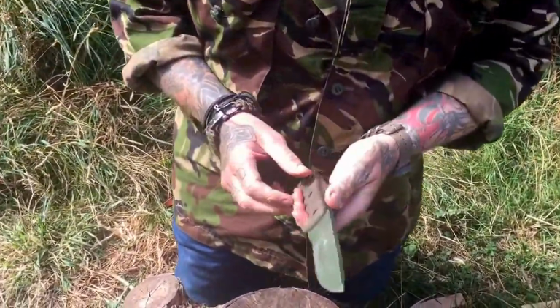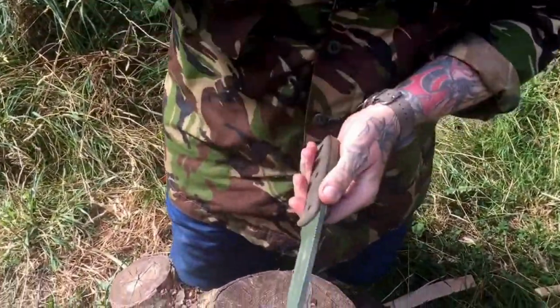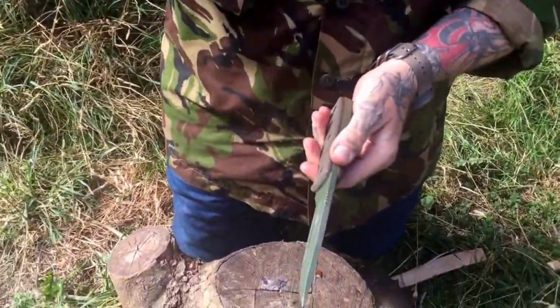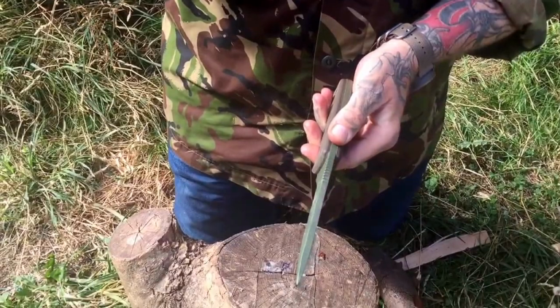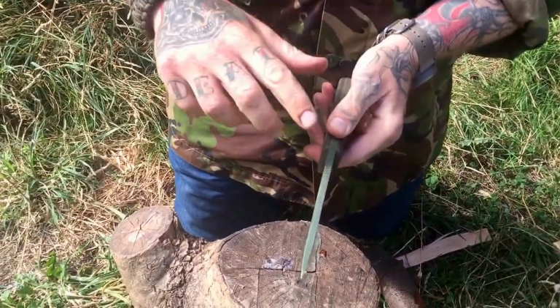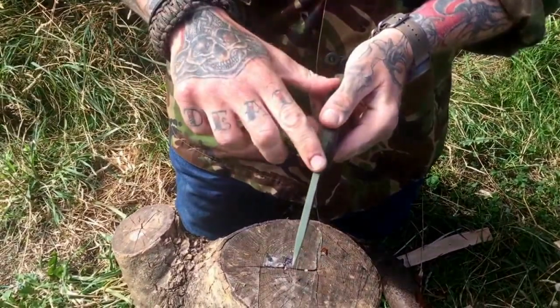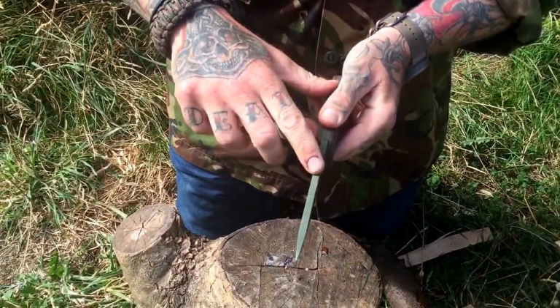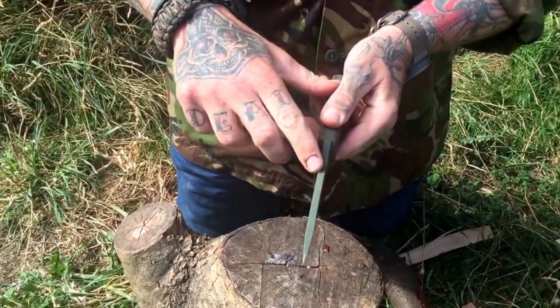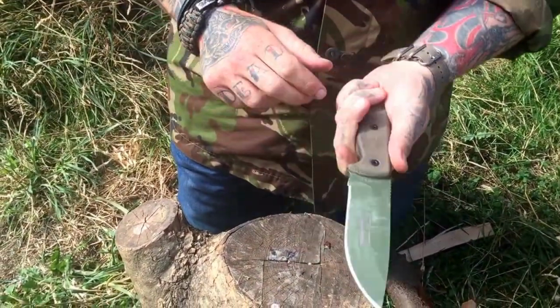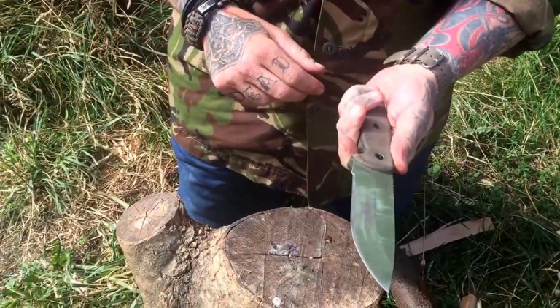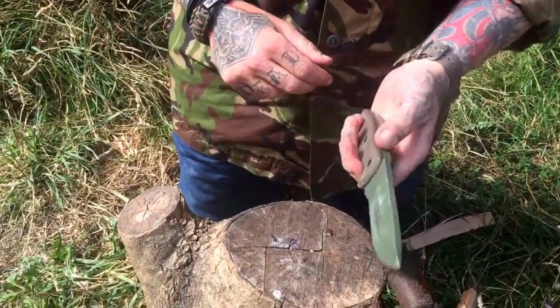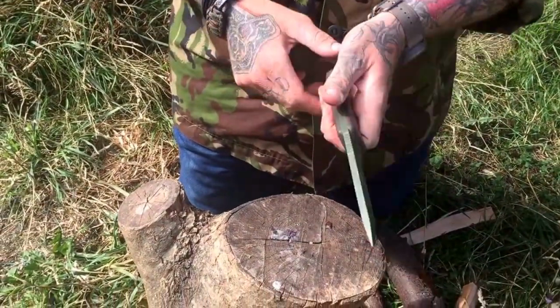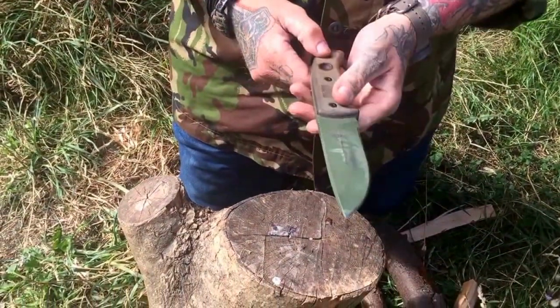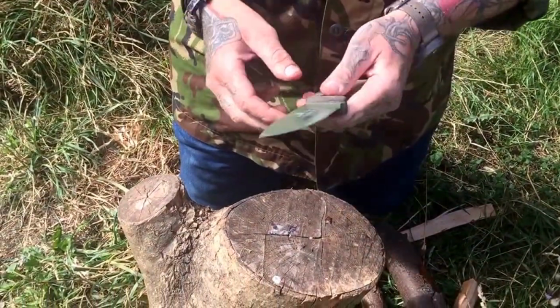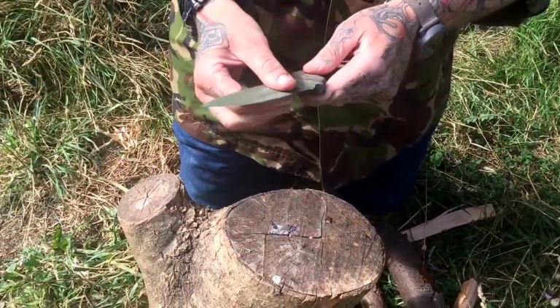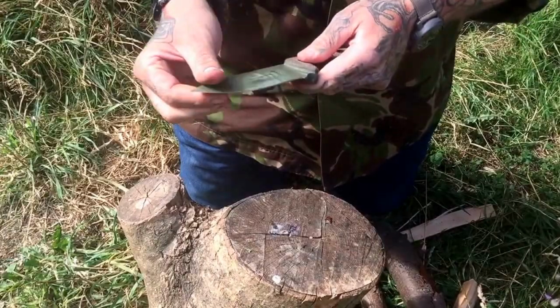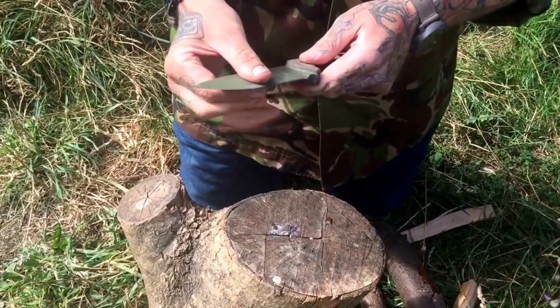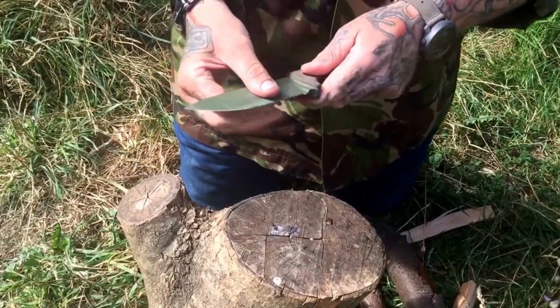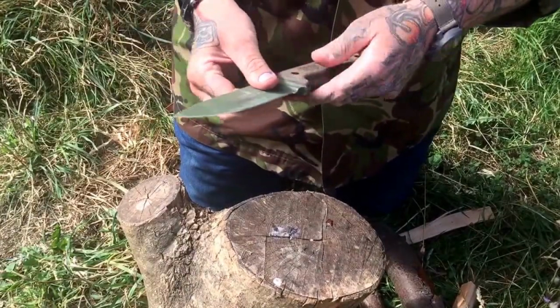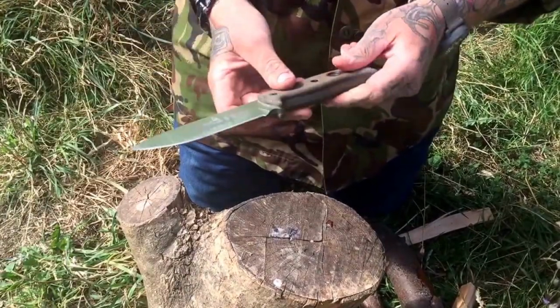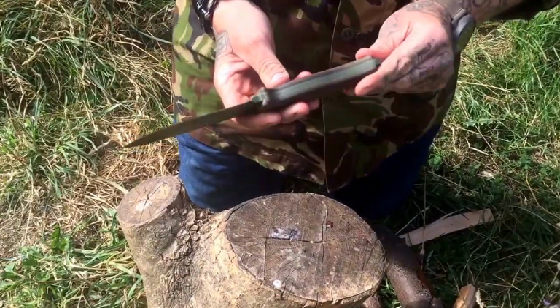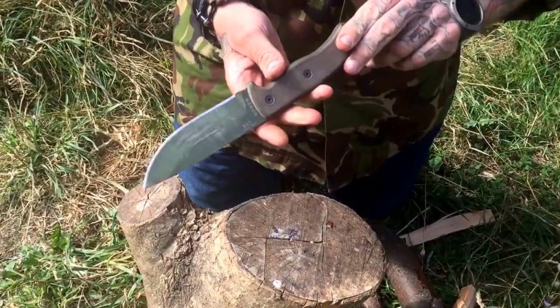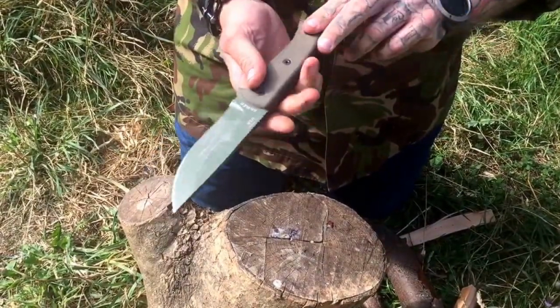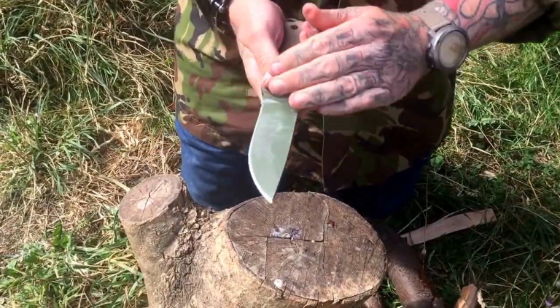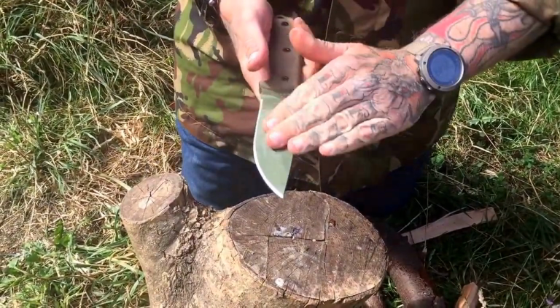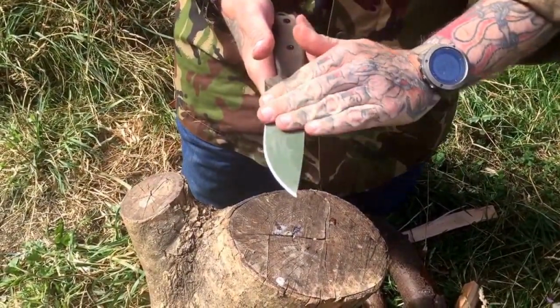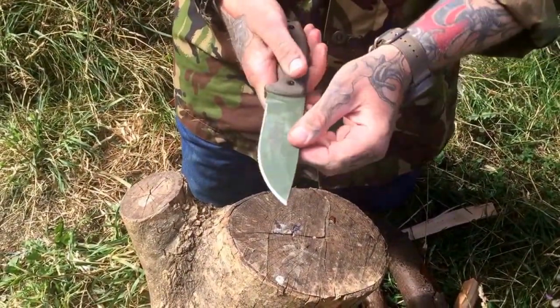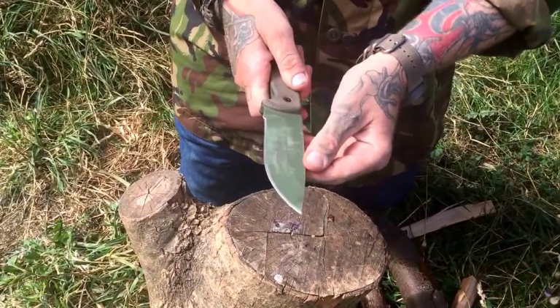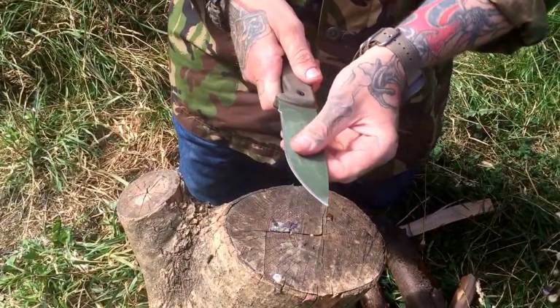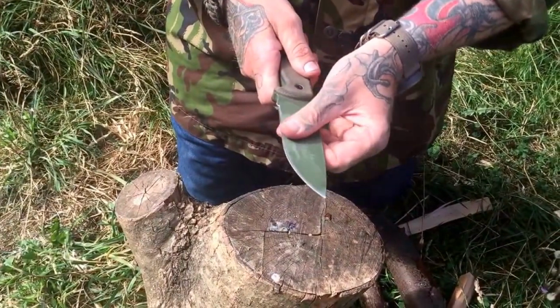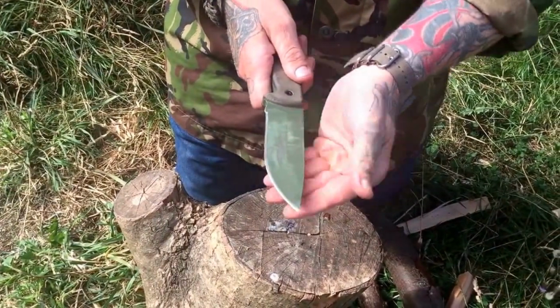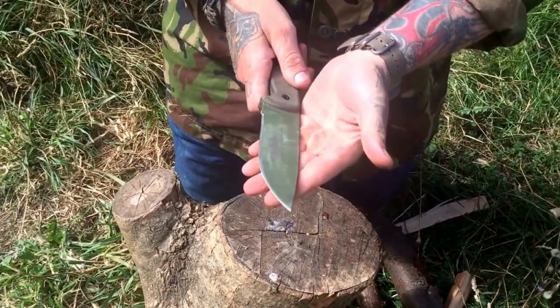Similar to the Tracker, it is 1095 steel, quarter inch thick. I don't know how long I have this knife — maybe a year — and it's a great knife.